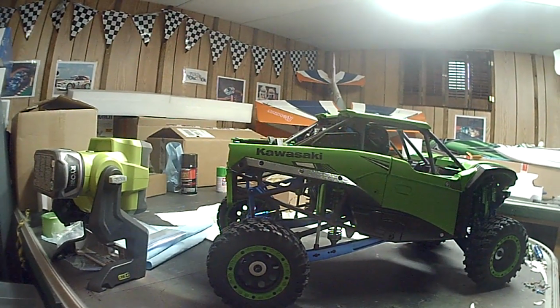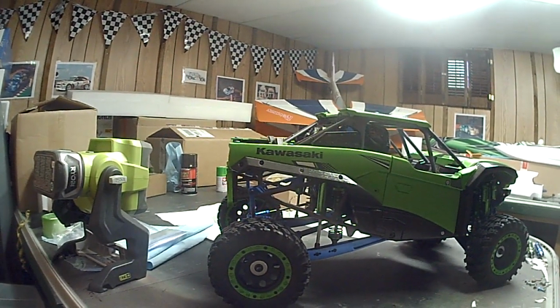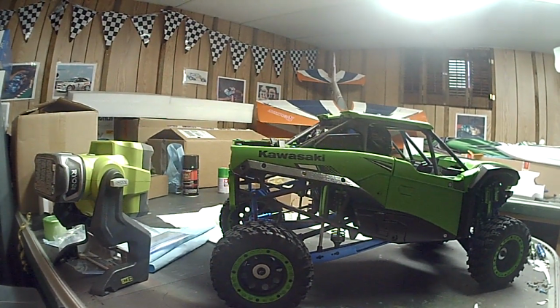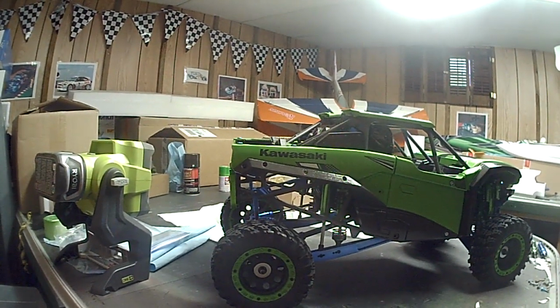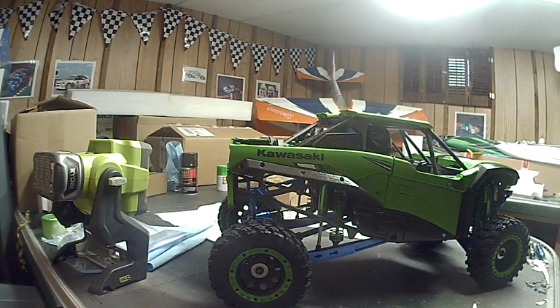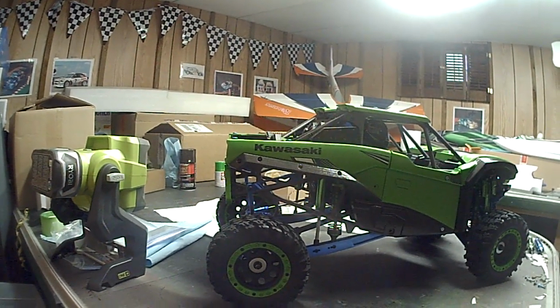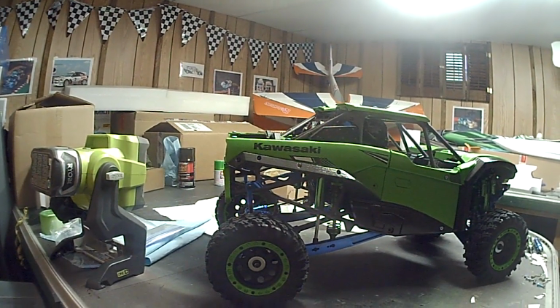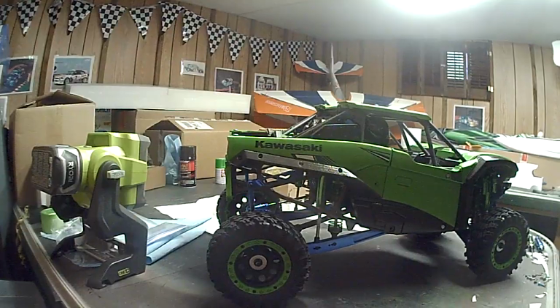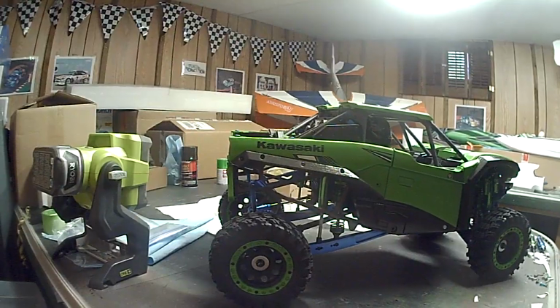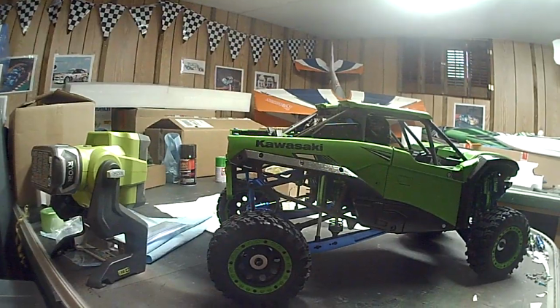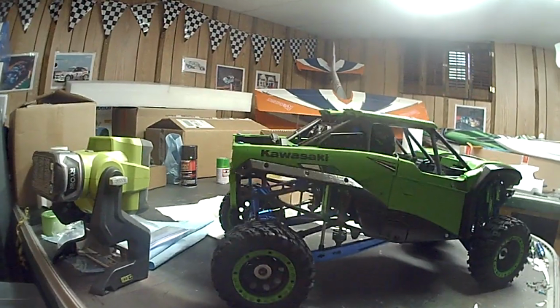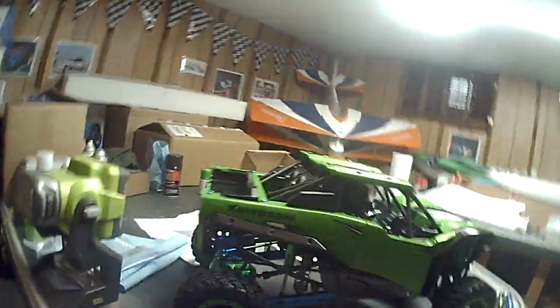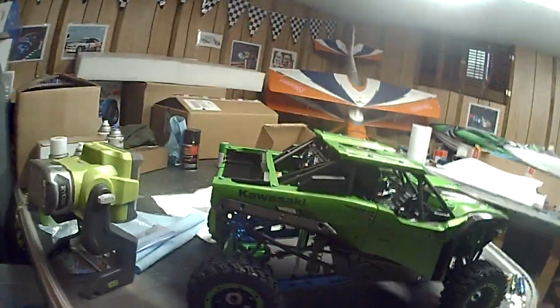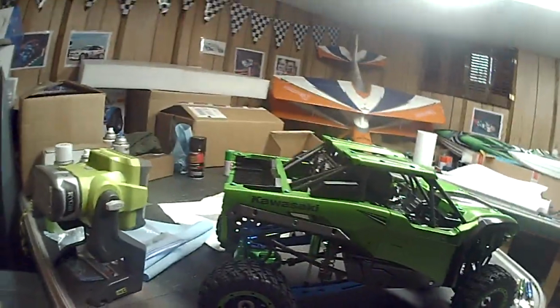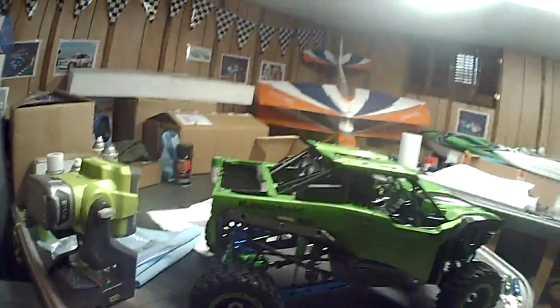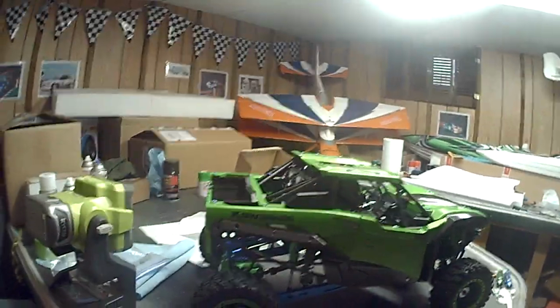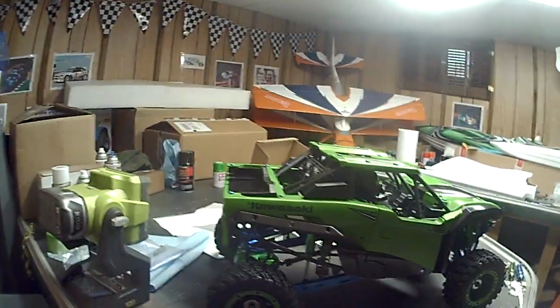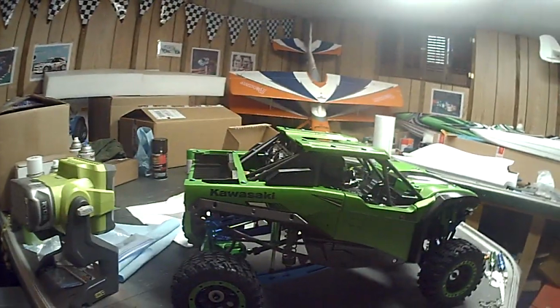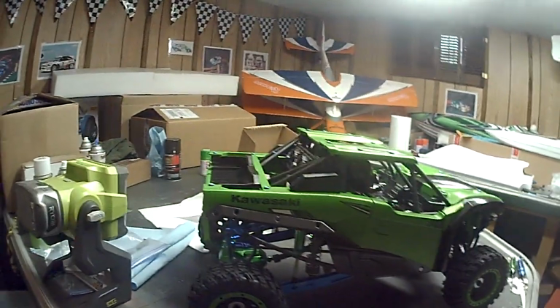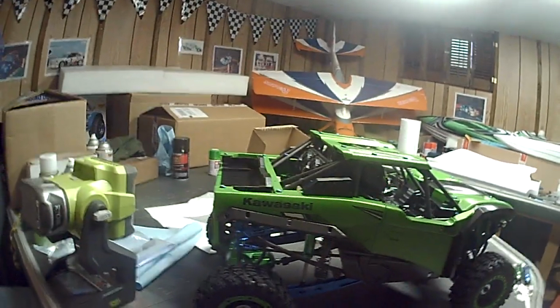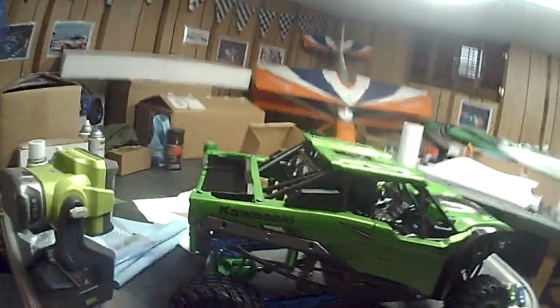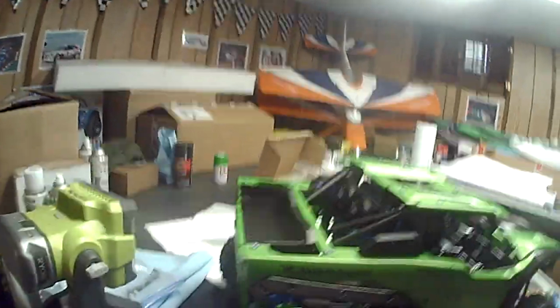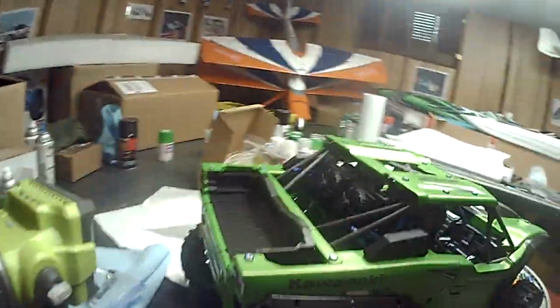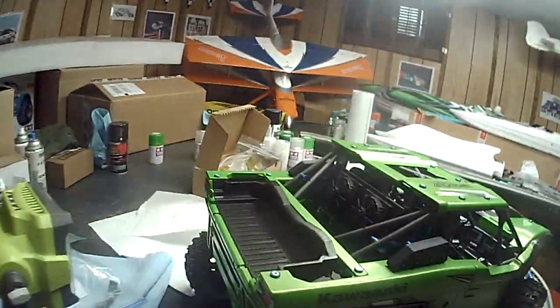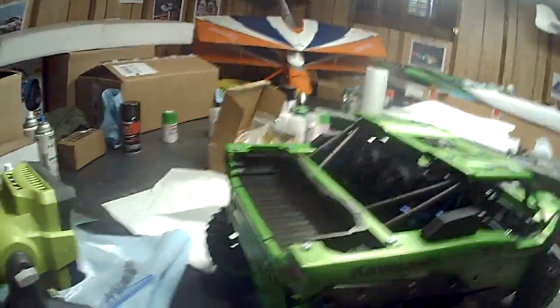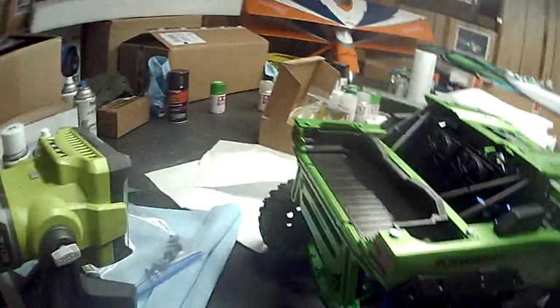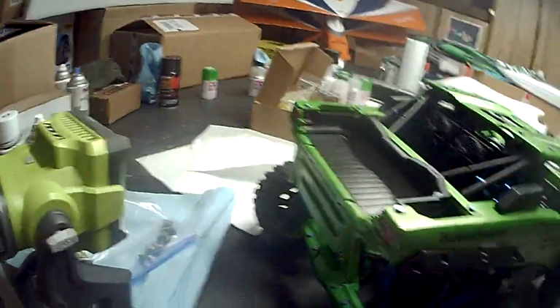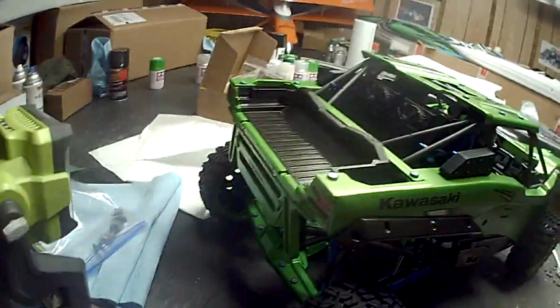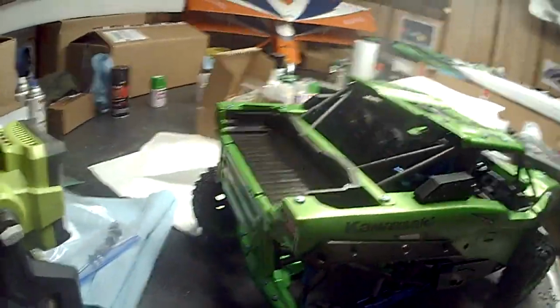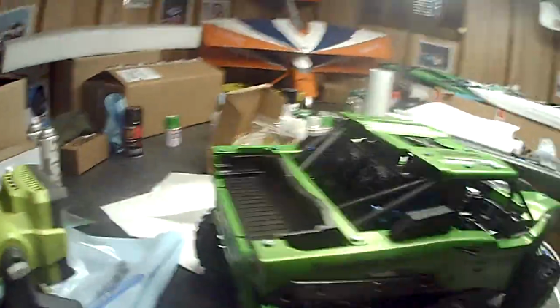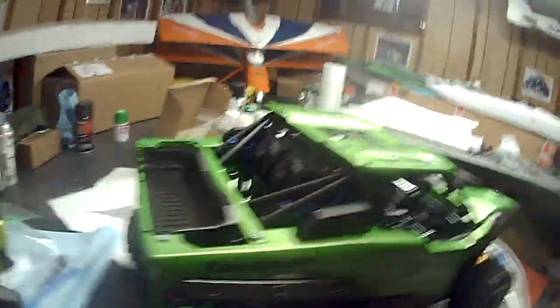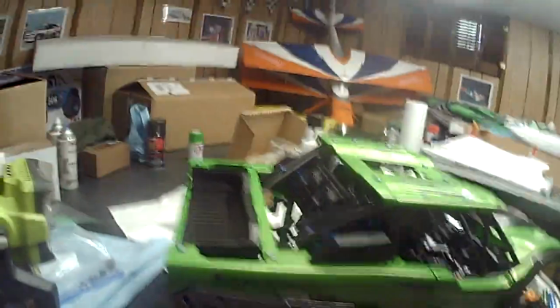Hey guys, here's a new video of my Traxxas UDR conversion to a side-by-side Kawasaki KRX 1000 Terex. I shot a video a minute ago and somehow it didn't work, so I'm going to try again.